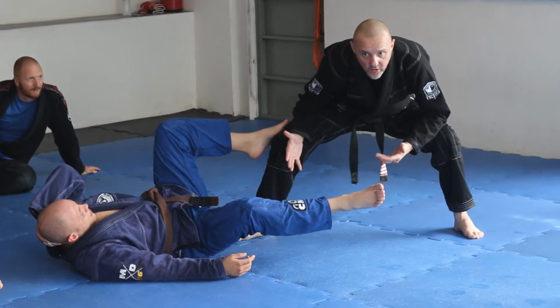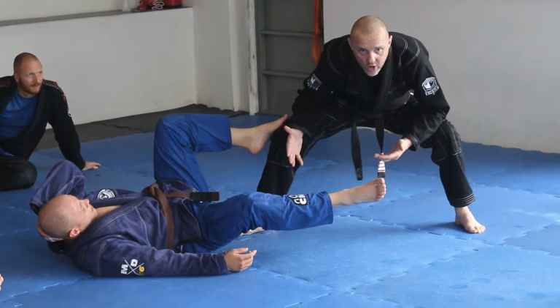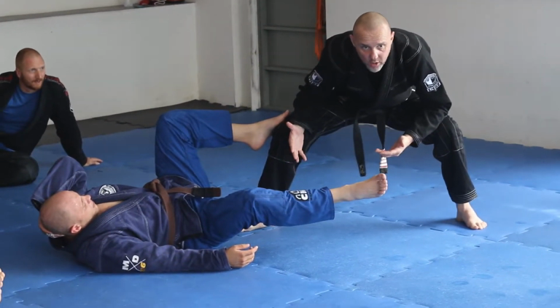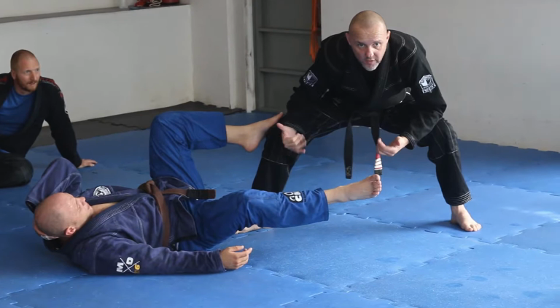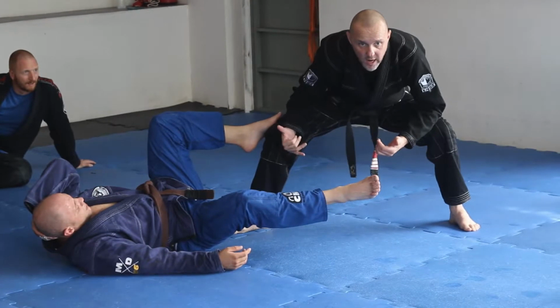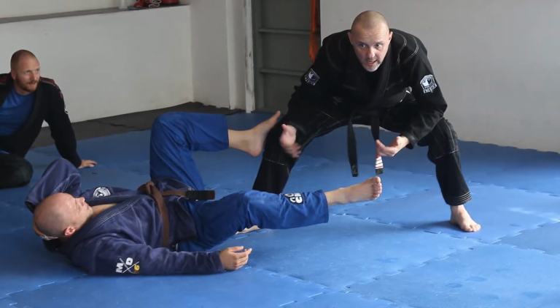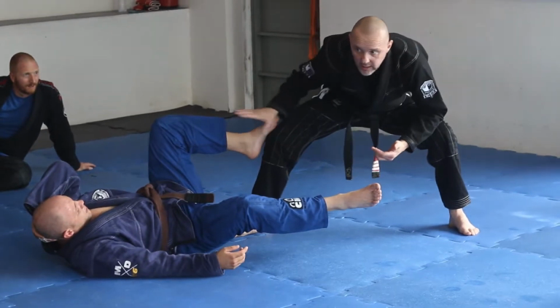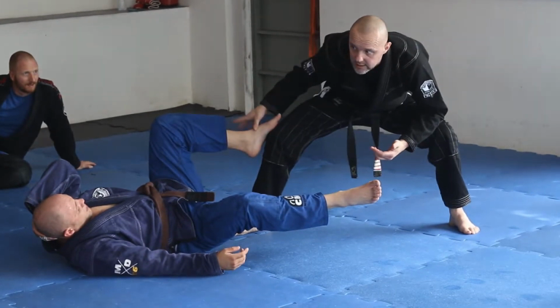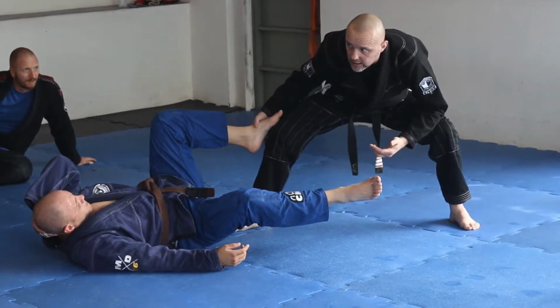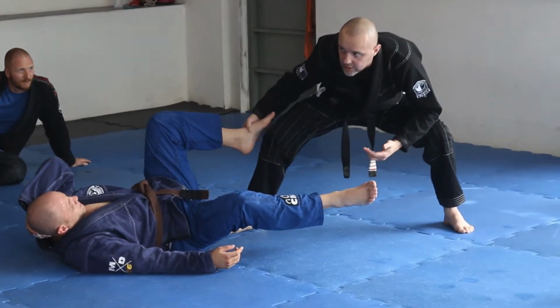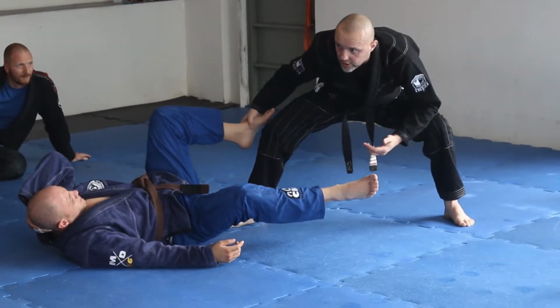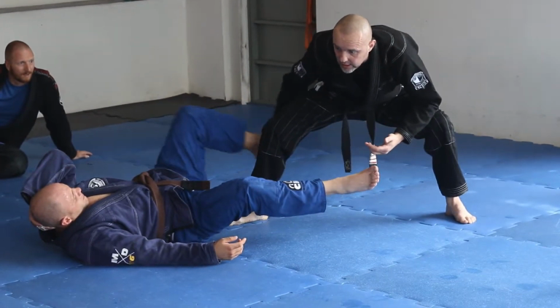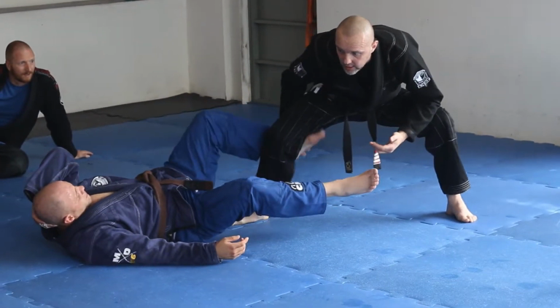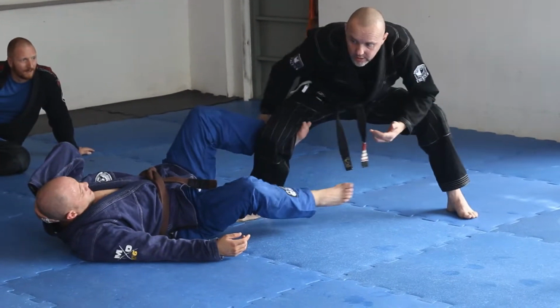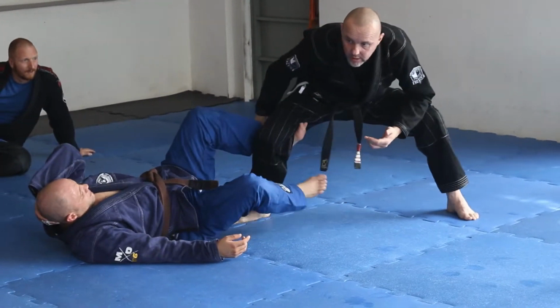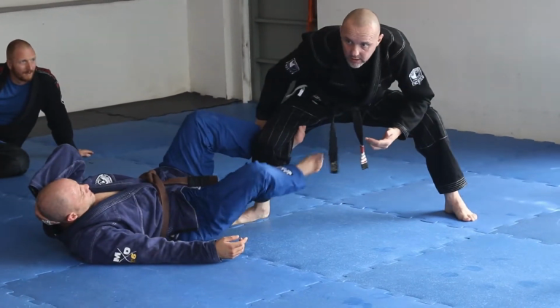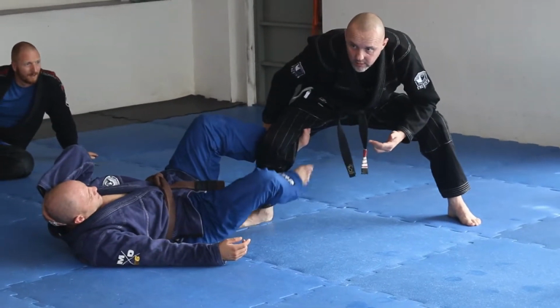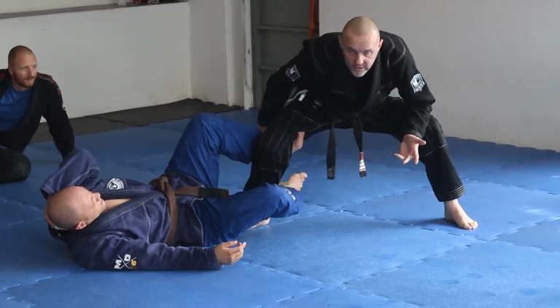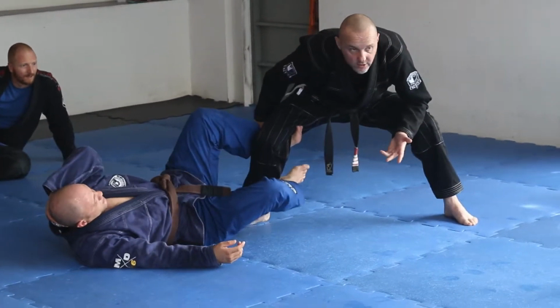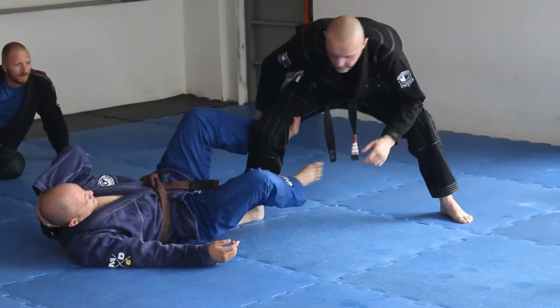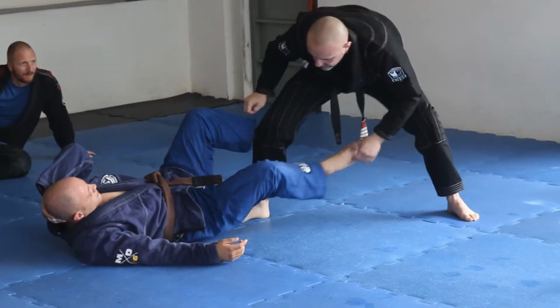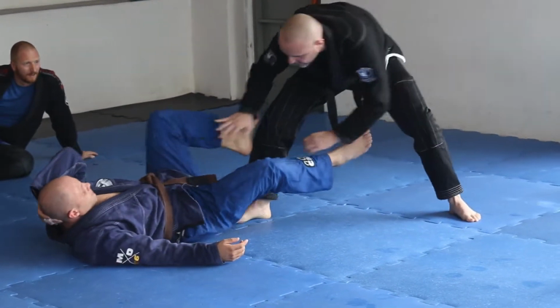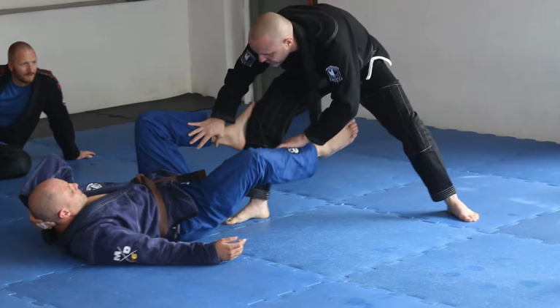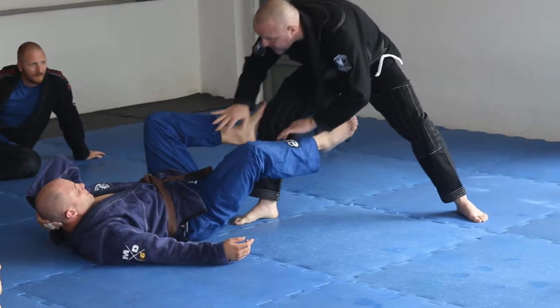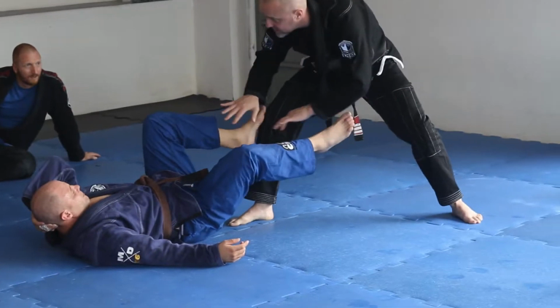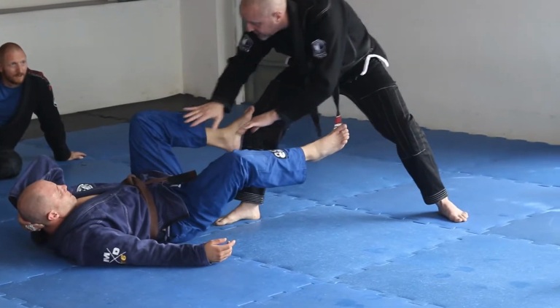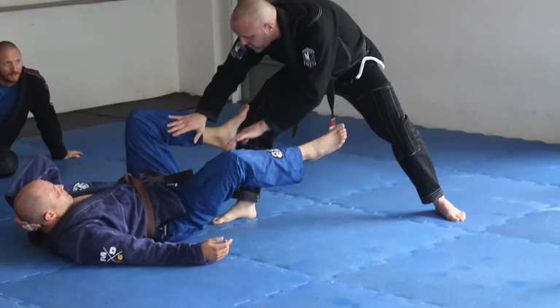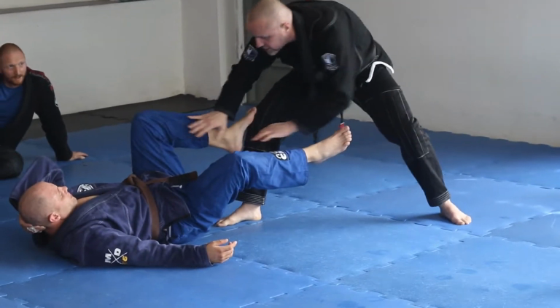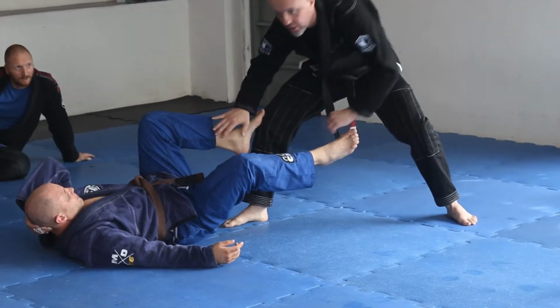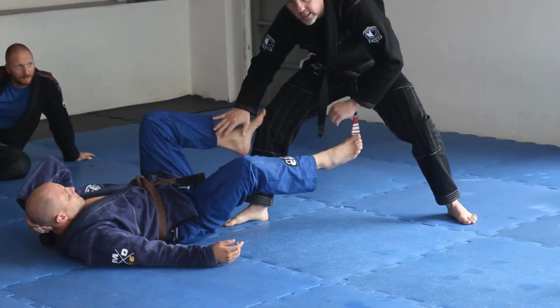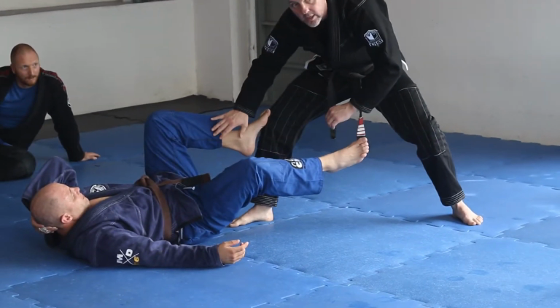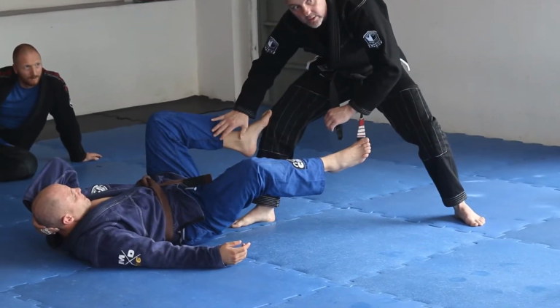If his legs are low or they're high, is he inserting a hook? What is he doing? For this first one, we'll say he's not inserting any kind of hook.